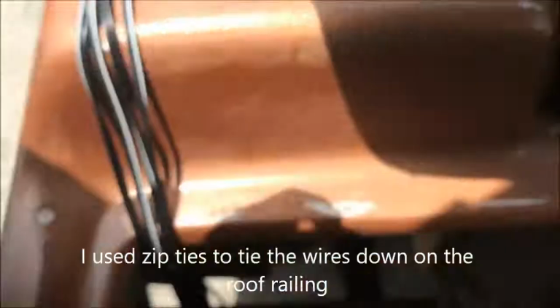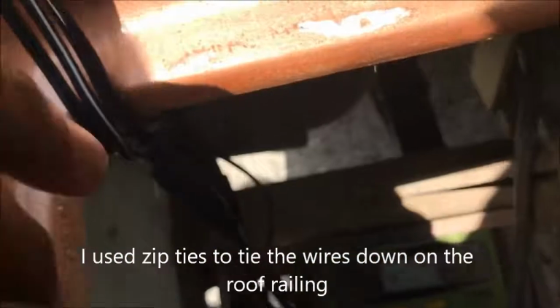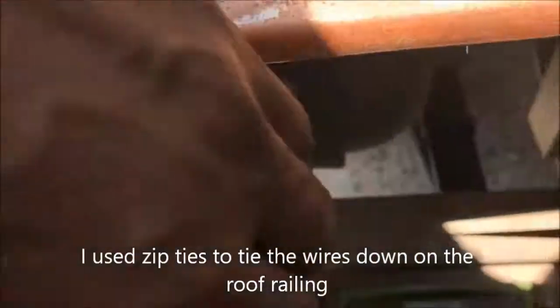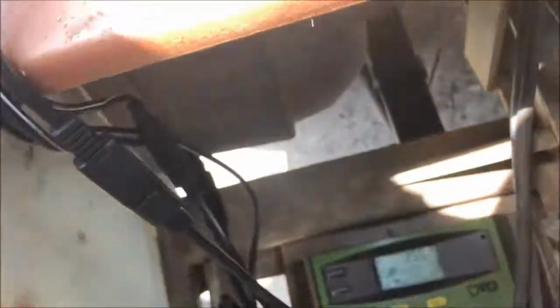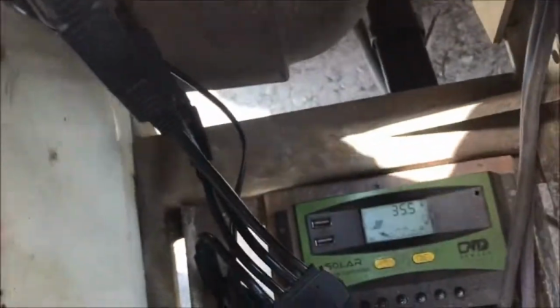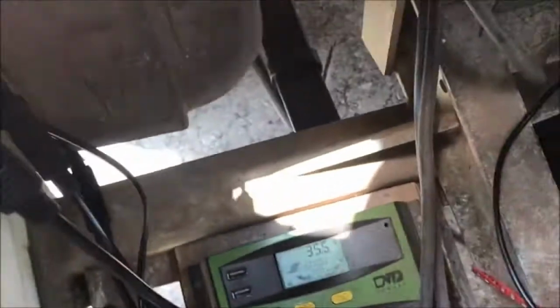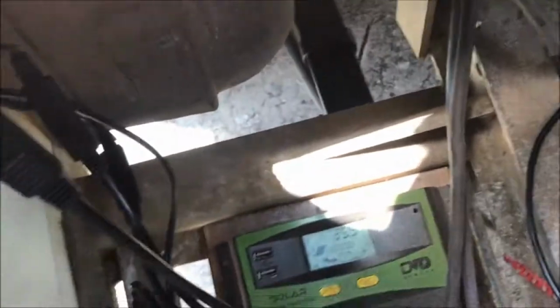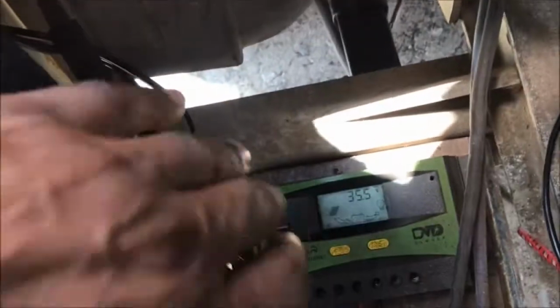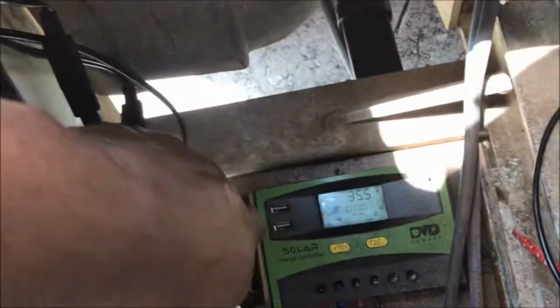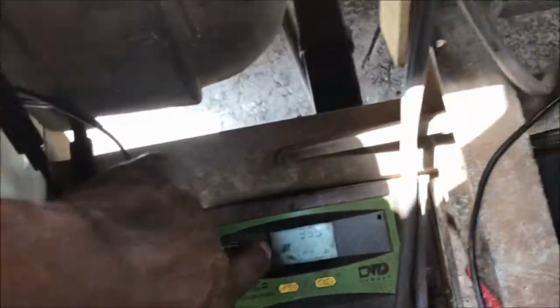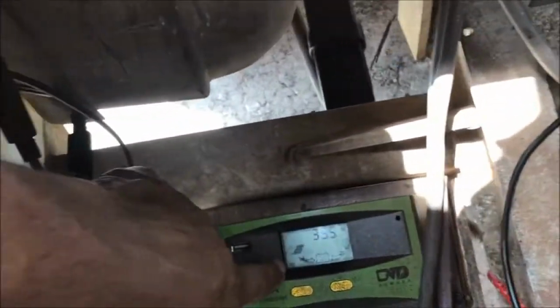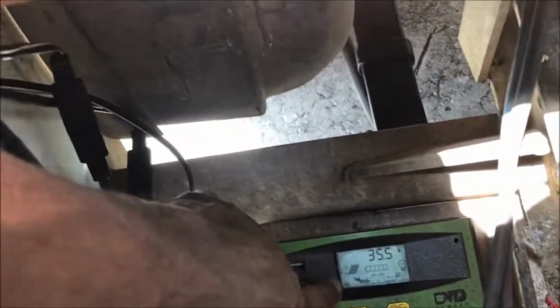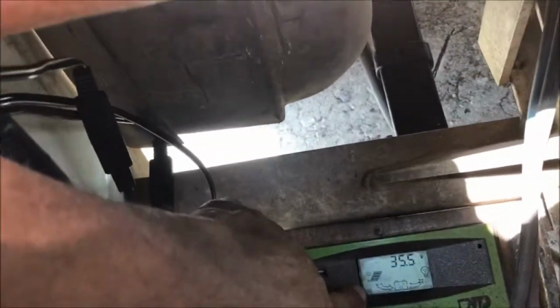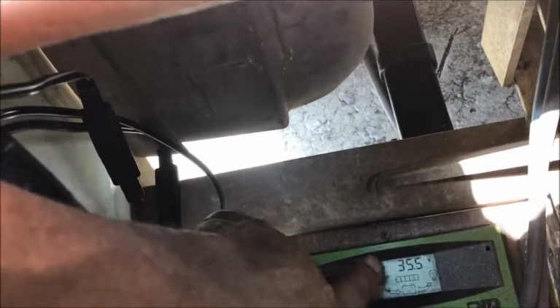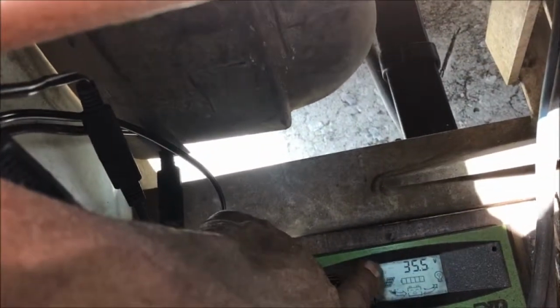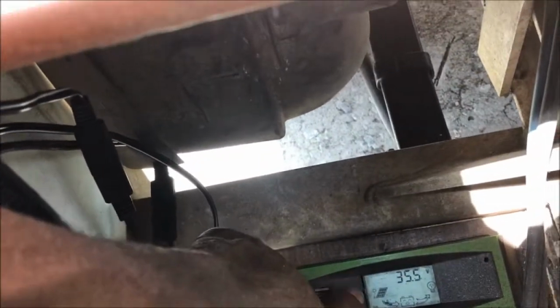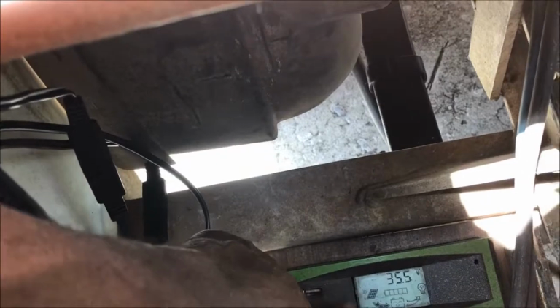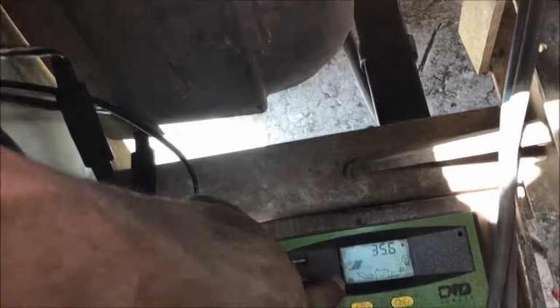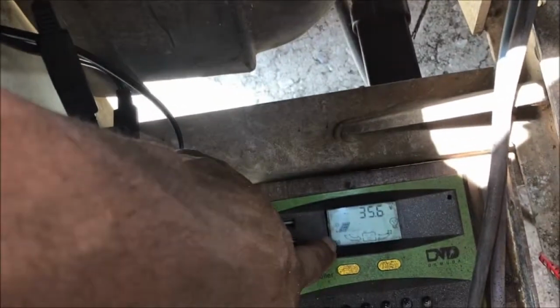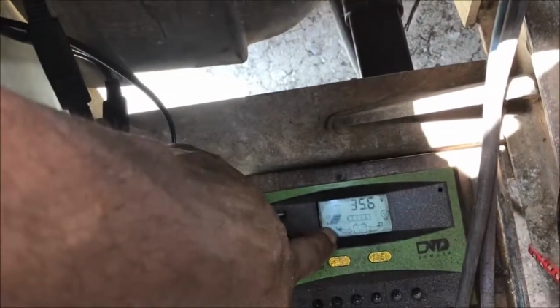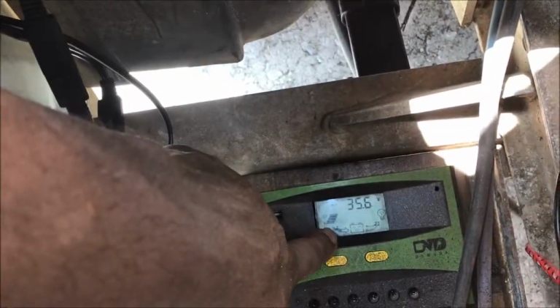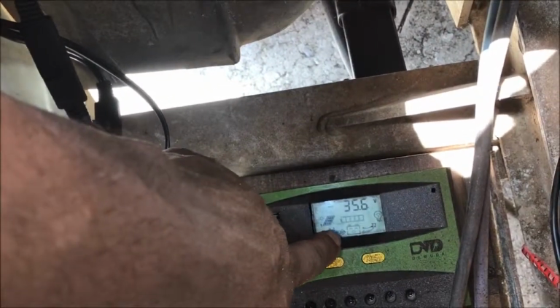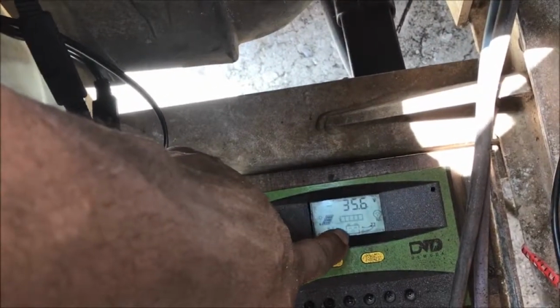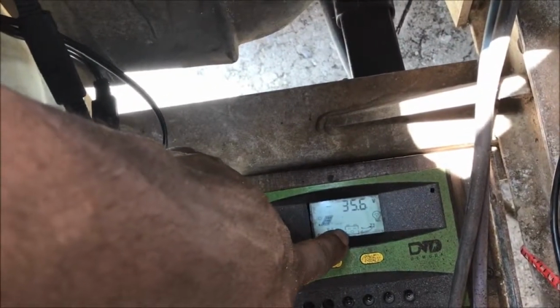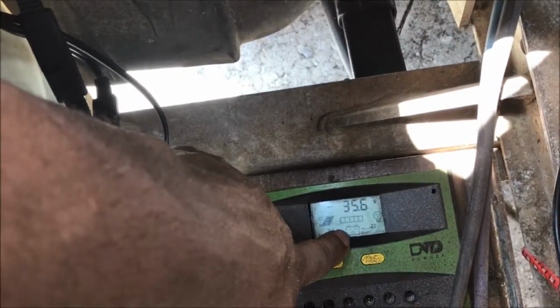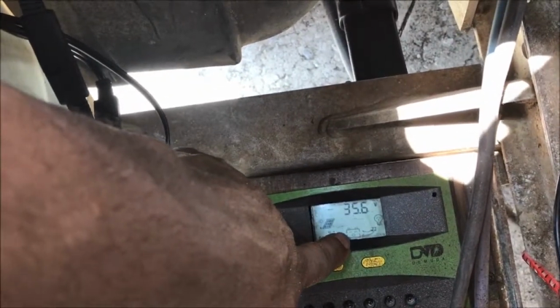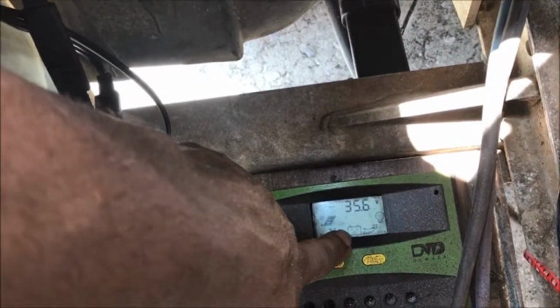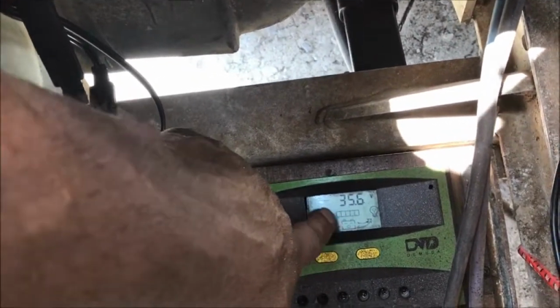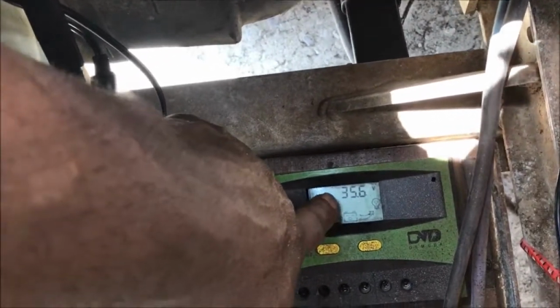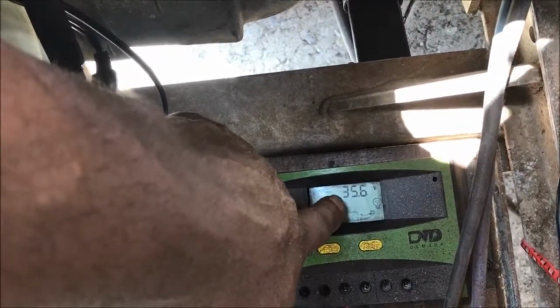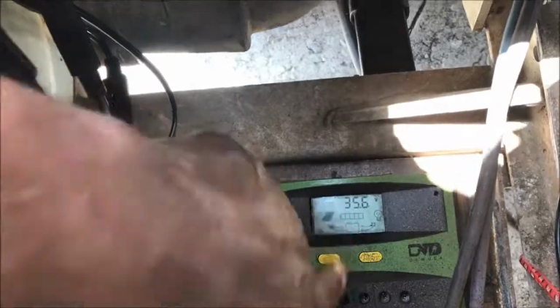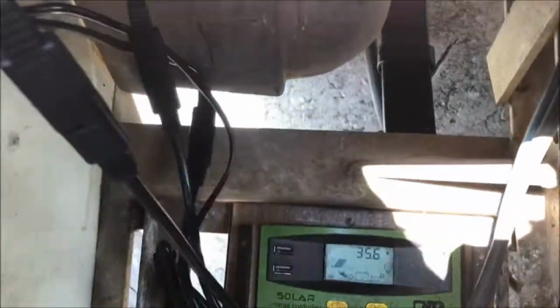I'm going to show you again here. If you look, you see the light from the panels — that light flashing right there — going into the batteries. I'm at 35.6.